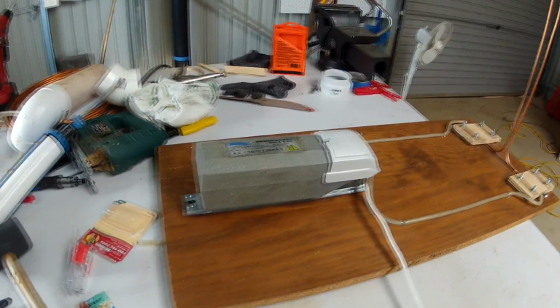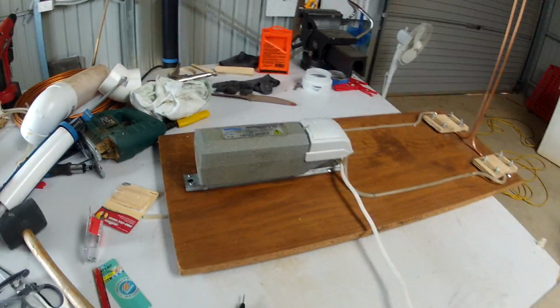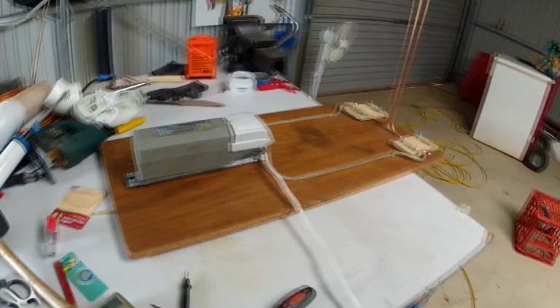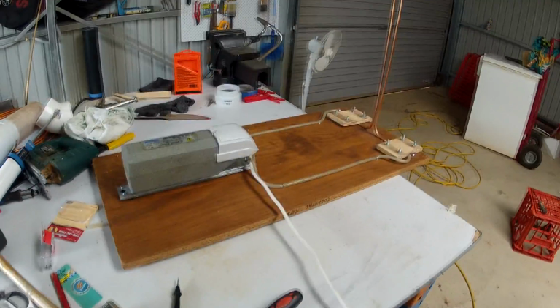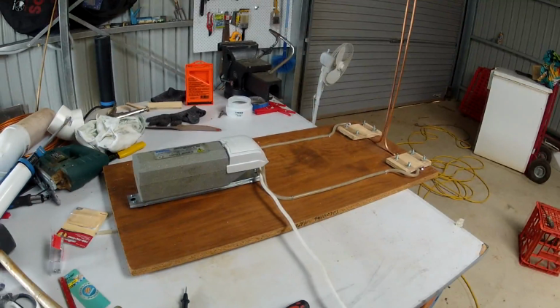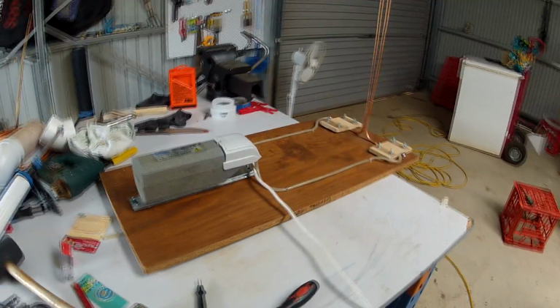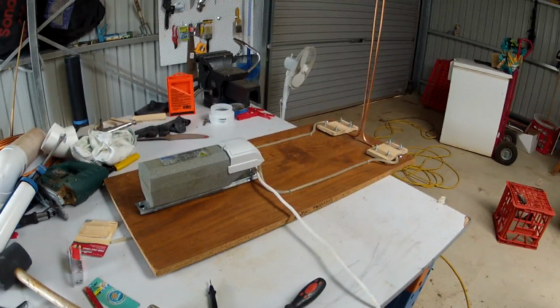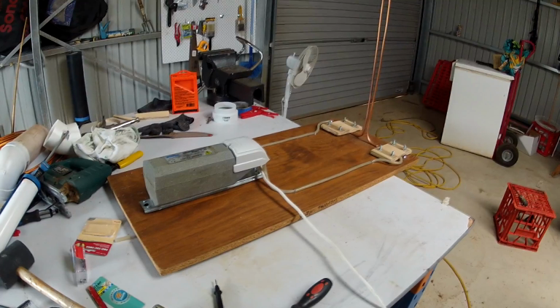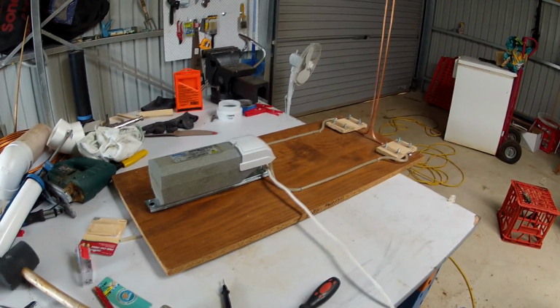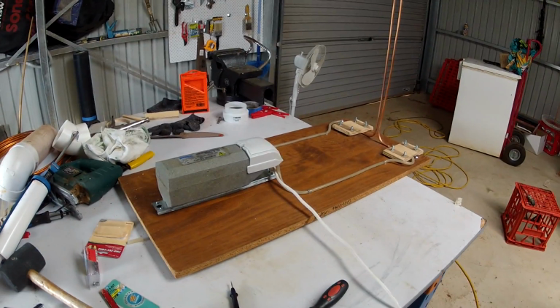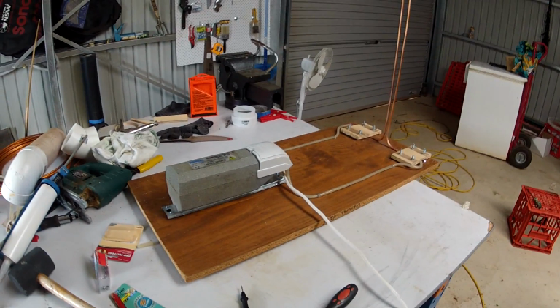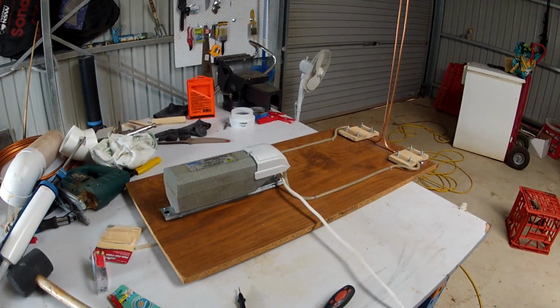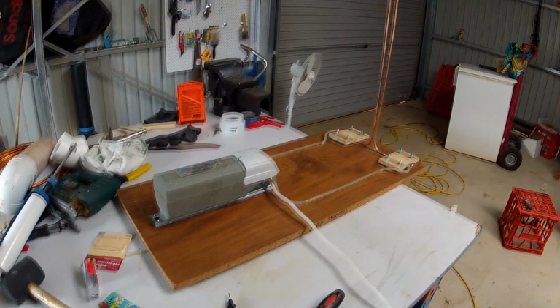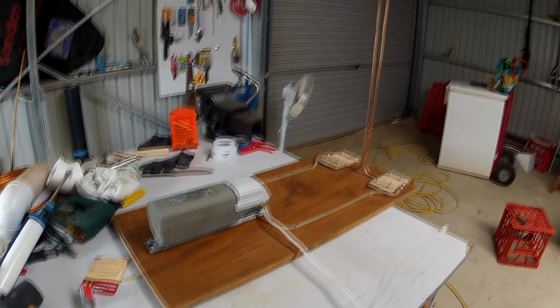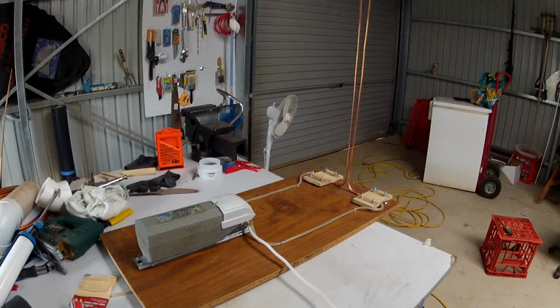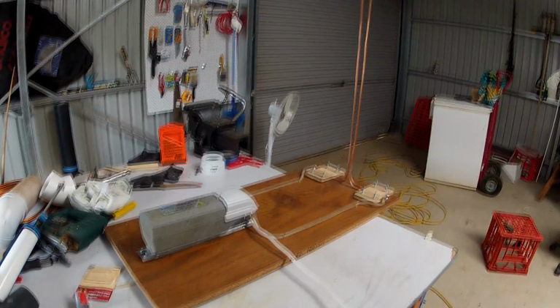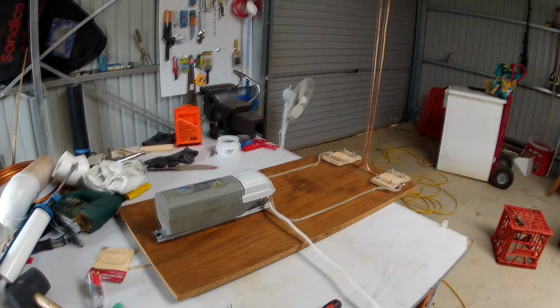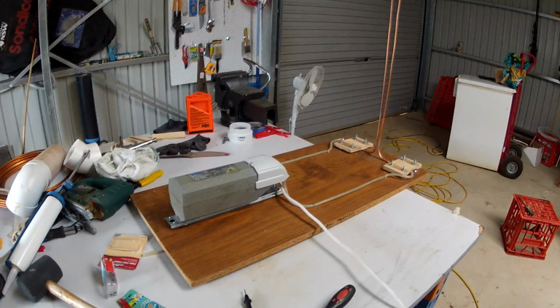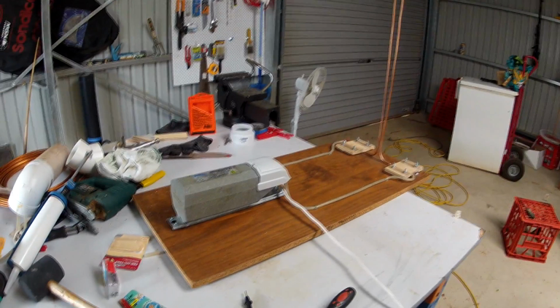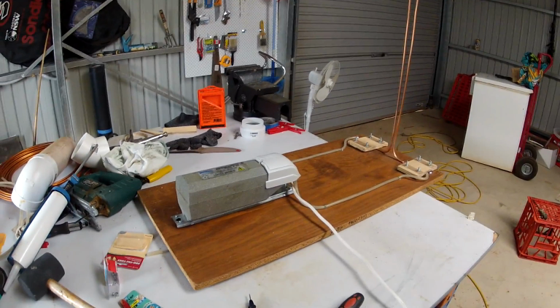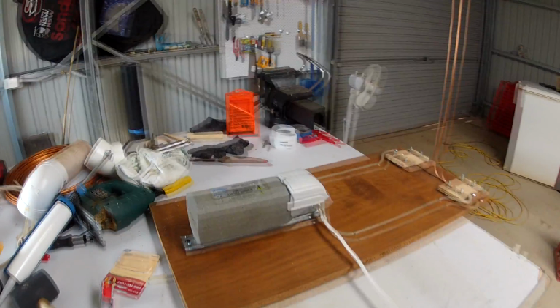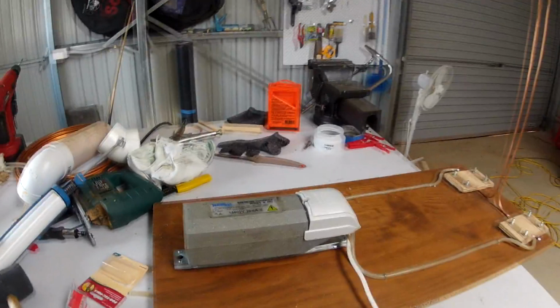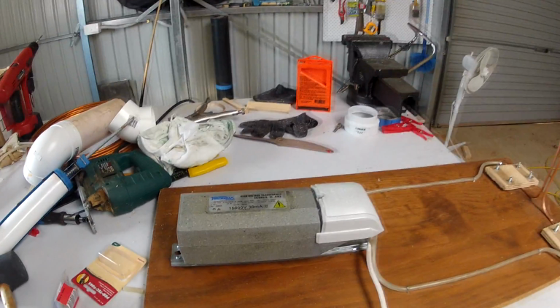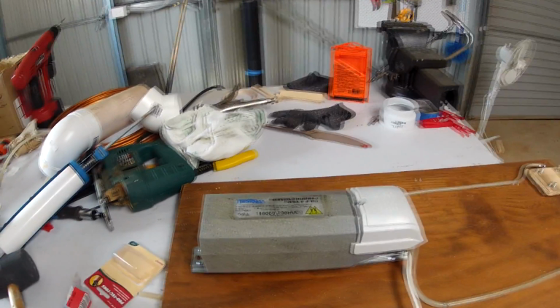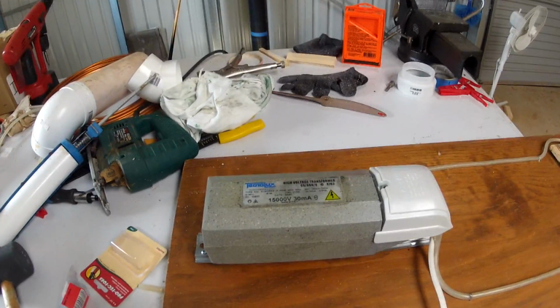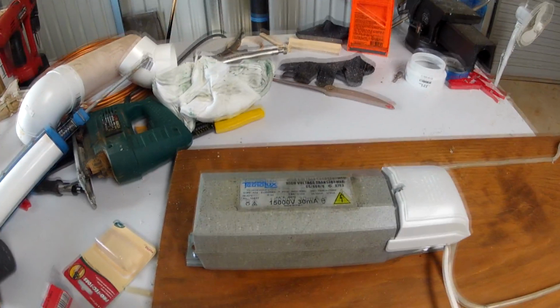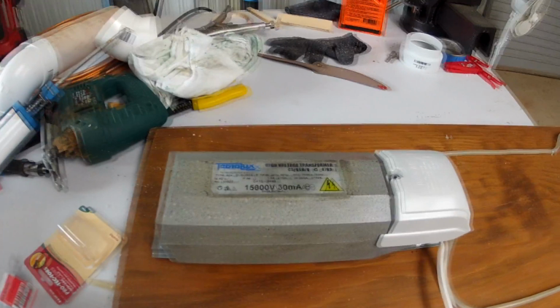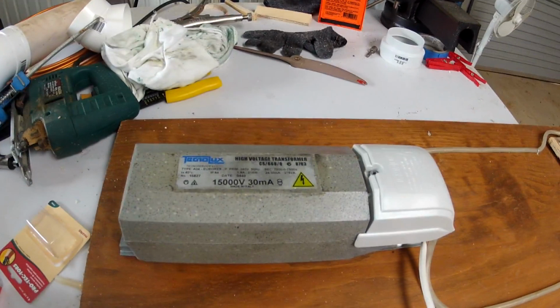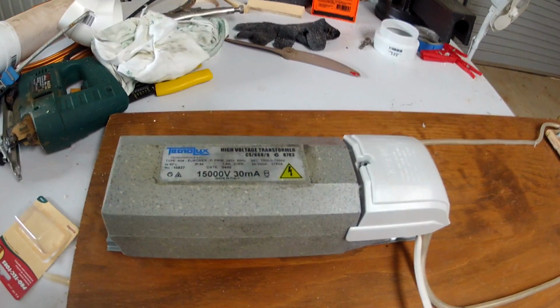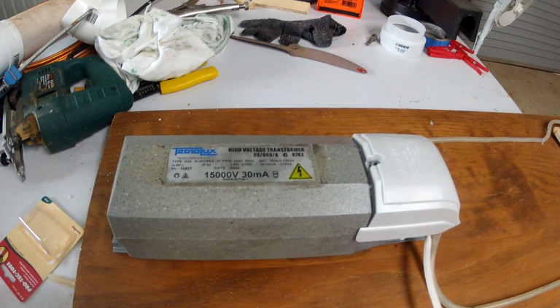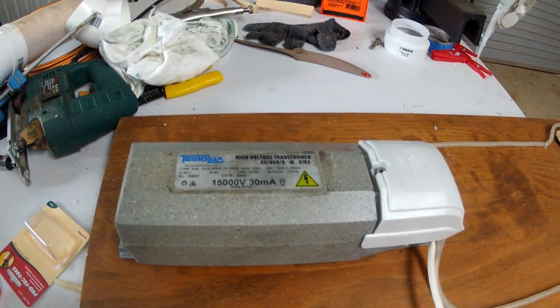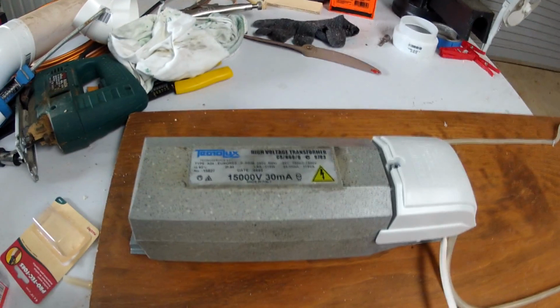G'day folks, I thought I would show you a neon sign transformer based Jacob's ladder that I built. Here it is — the heart of the system, obviously, is the neon sign transformer itself. I've got a Technolux unit here.